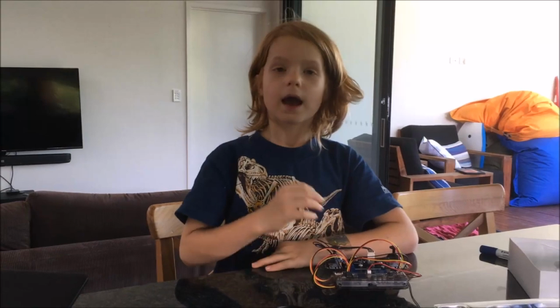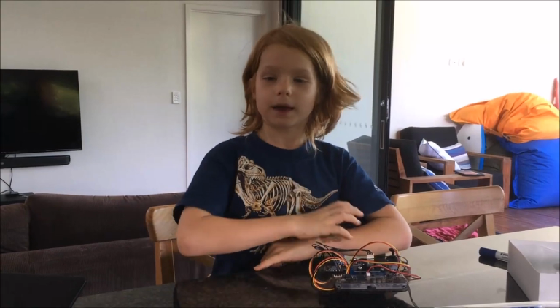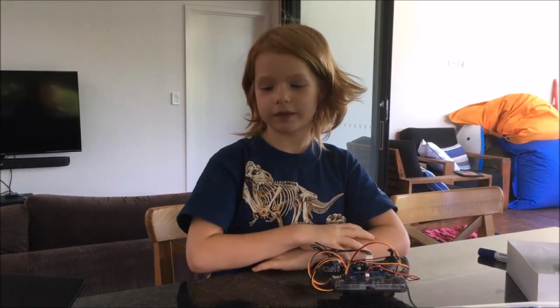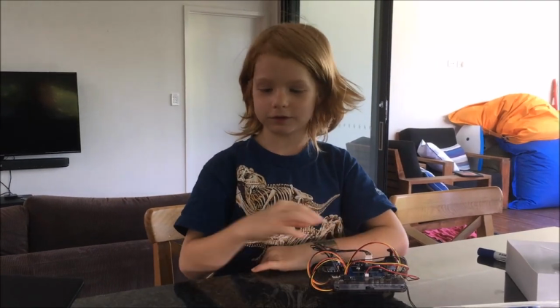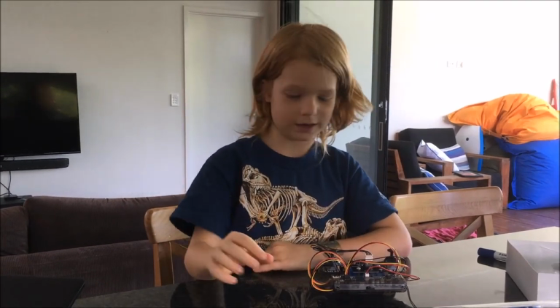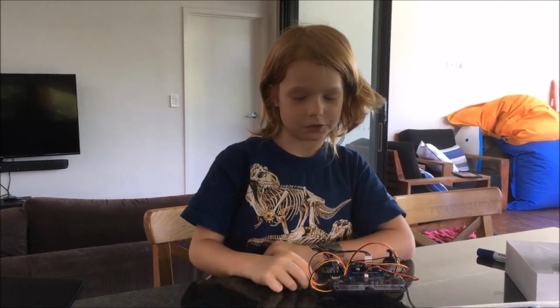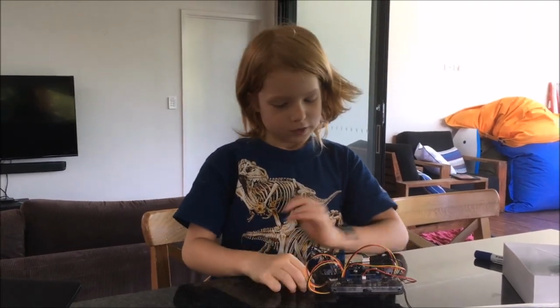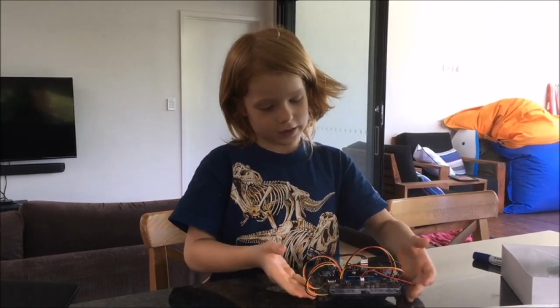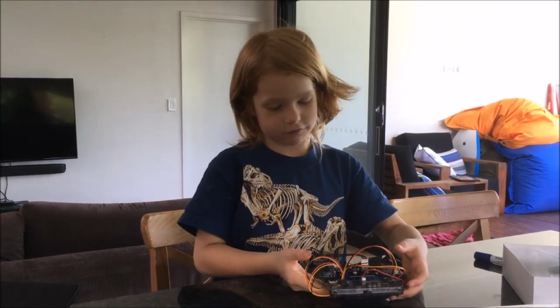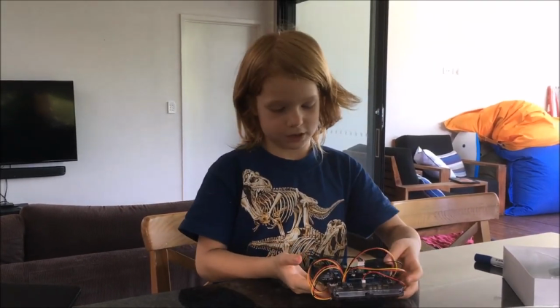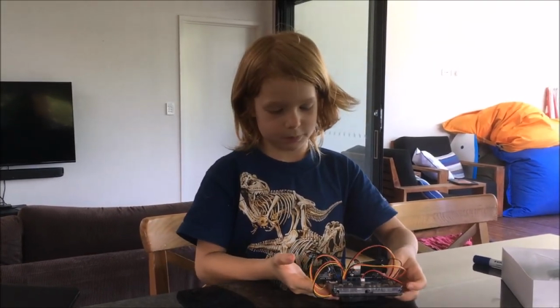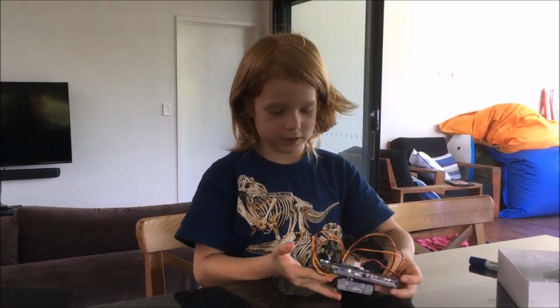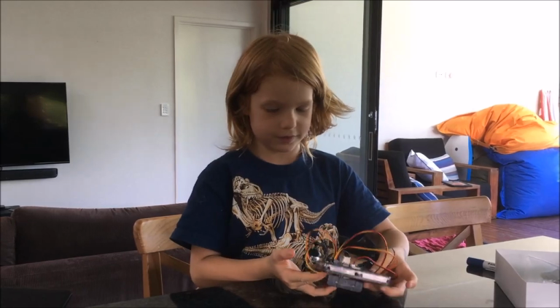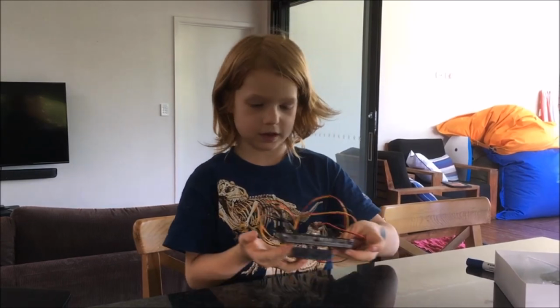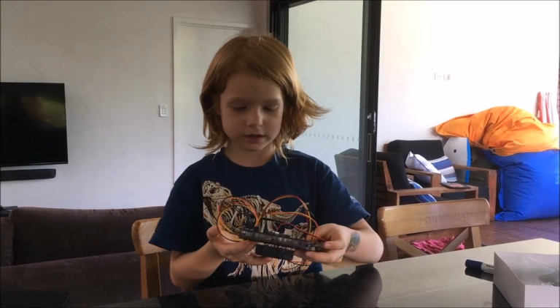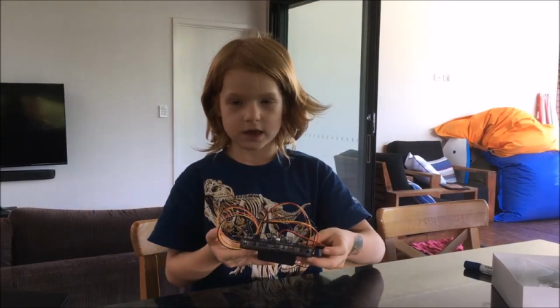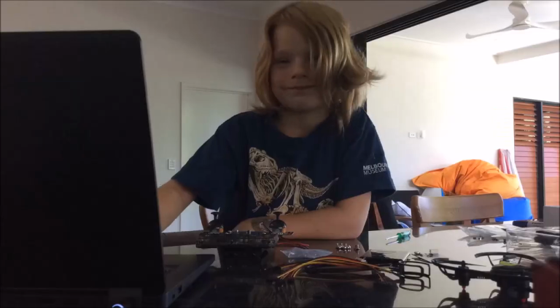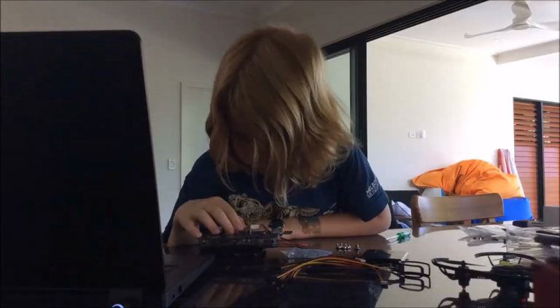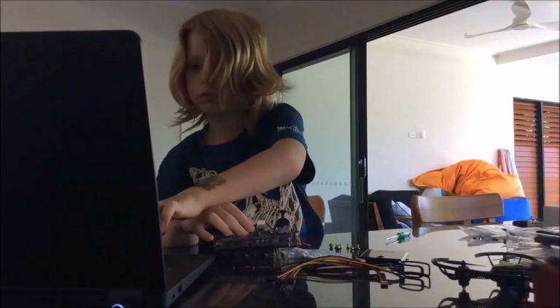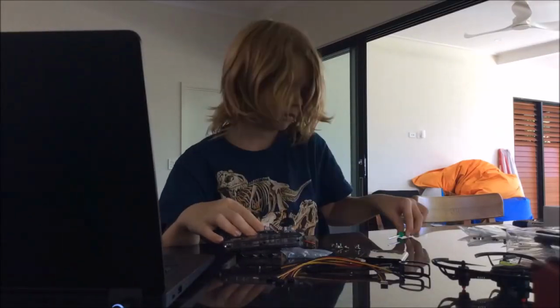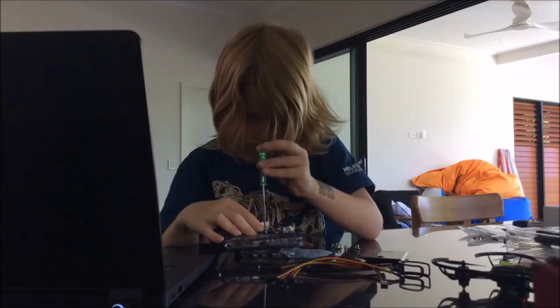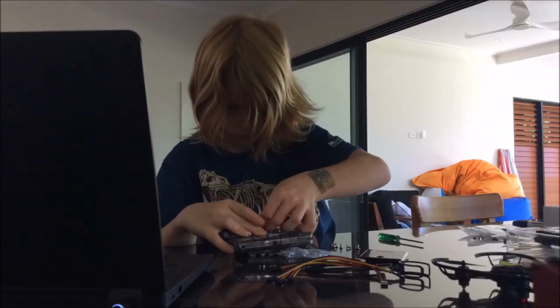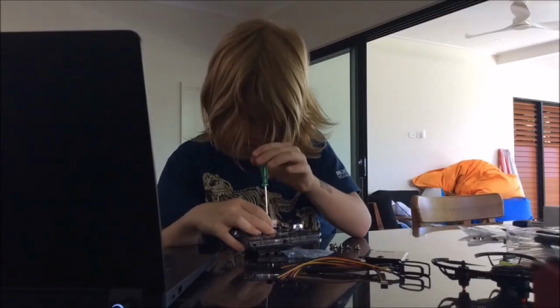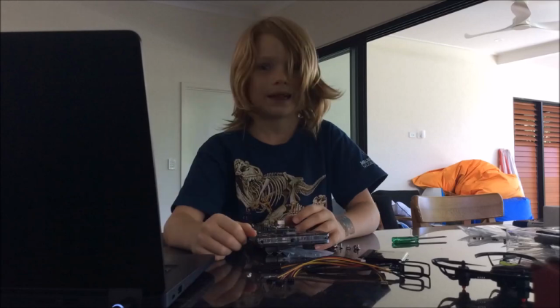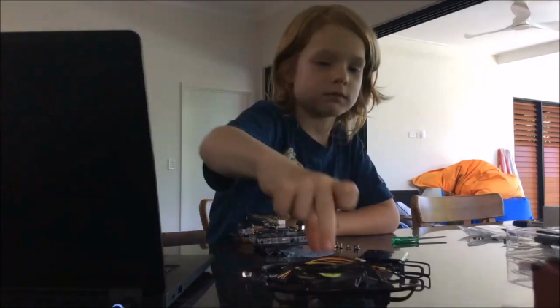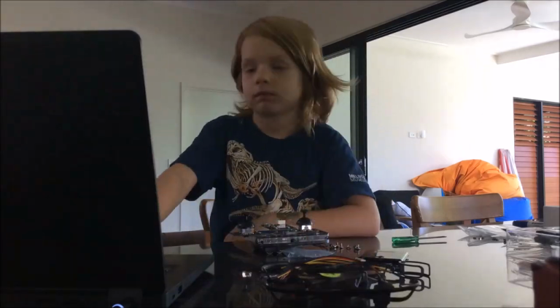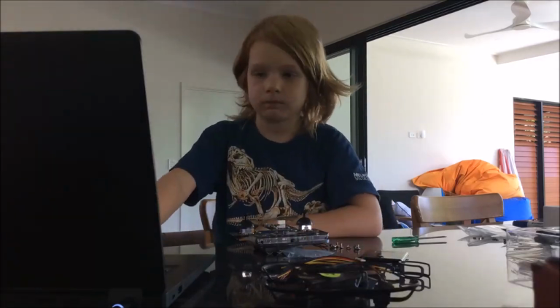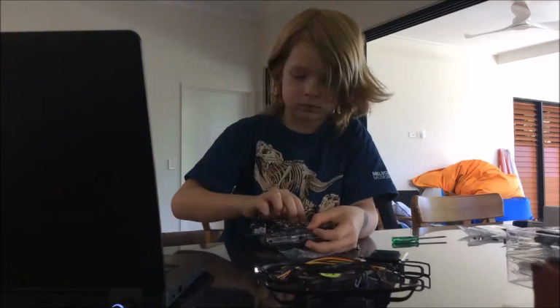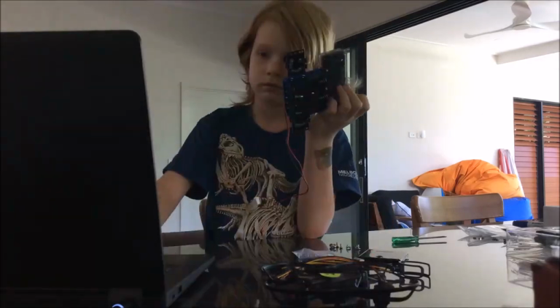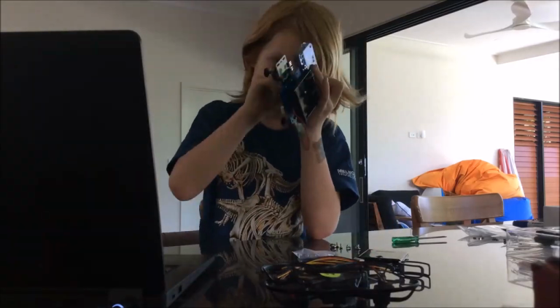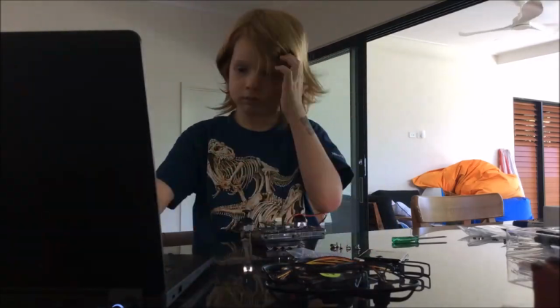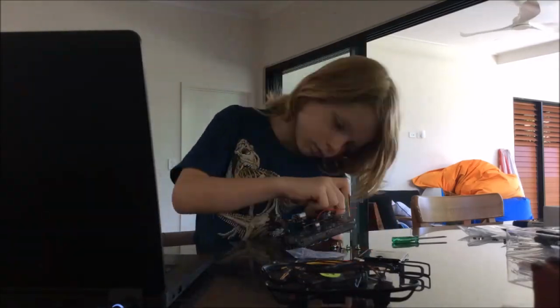Hi, my name's Hamish and today I've been building this here. Thank you to RoboLink and CoDrone for helping me follow the instructions on YouTube.